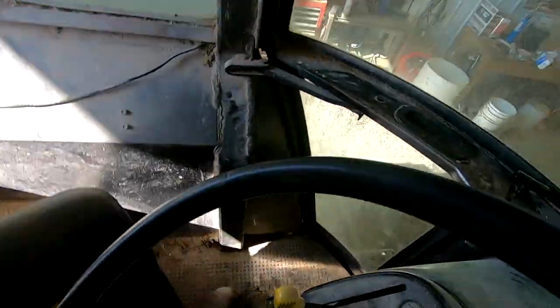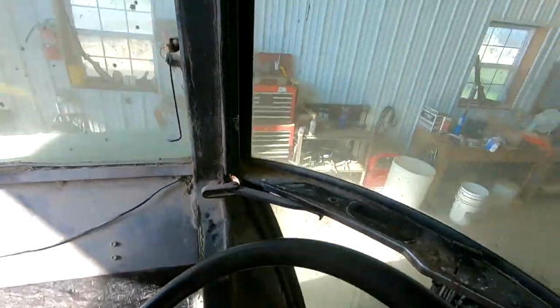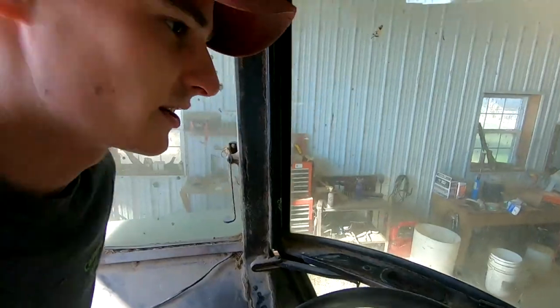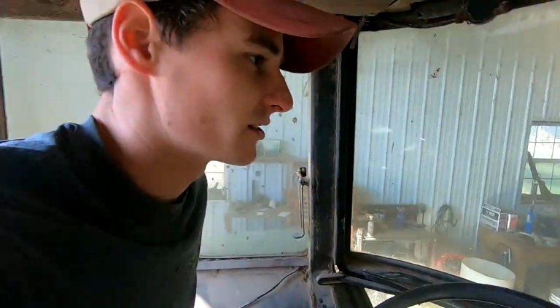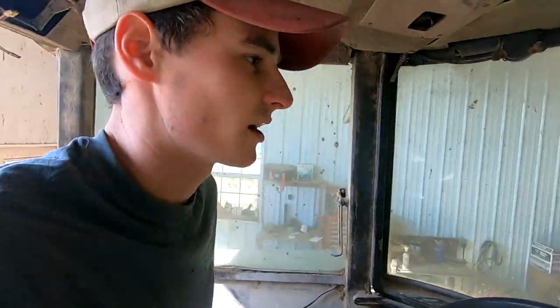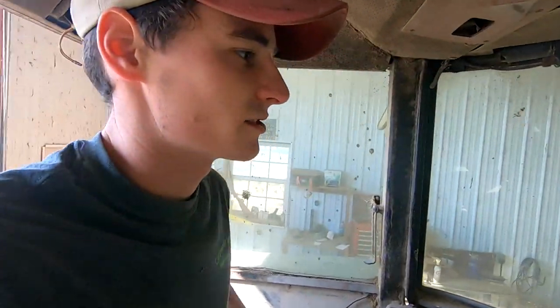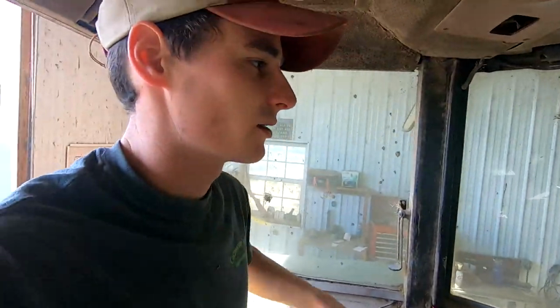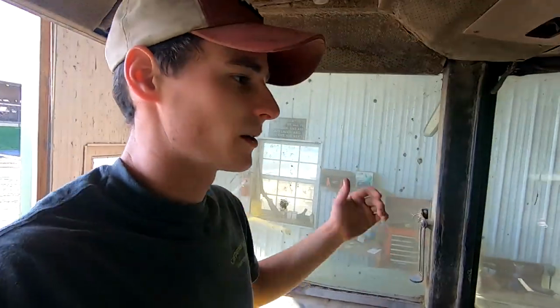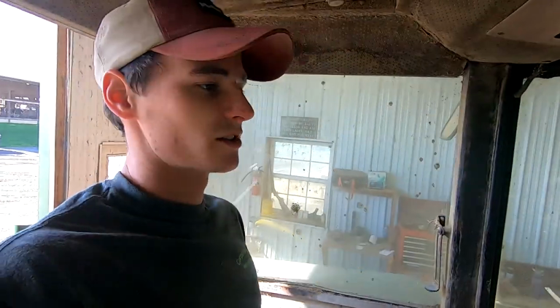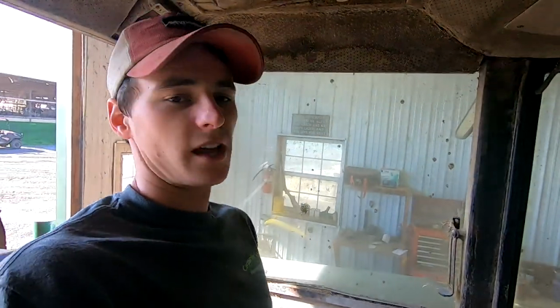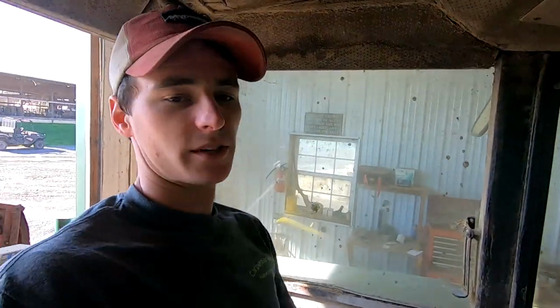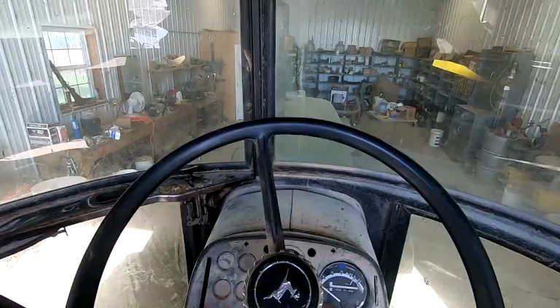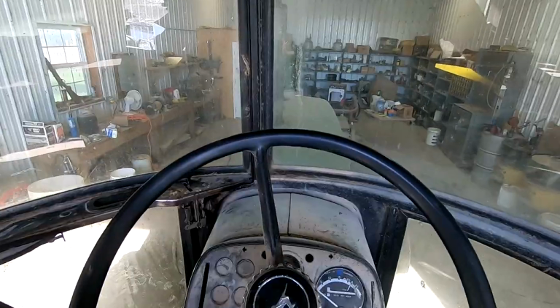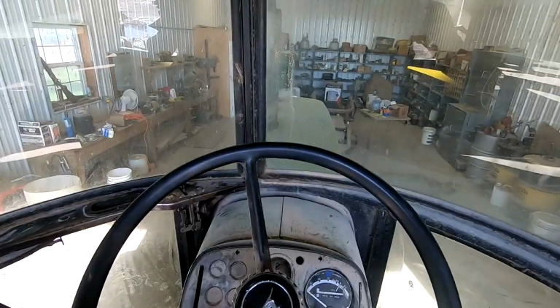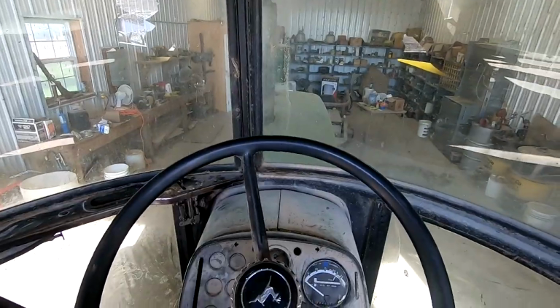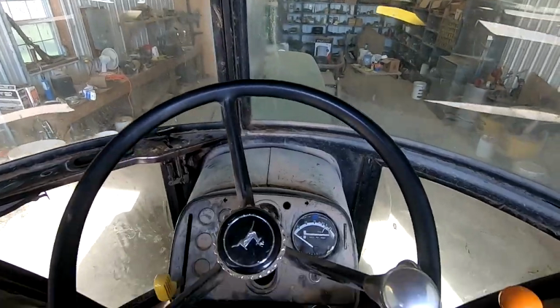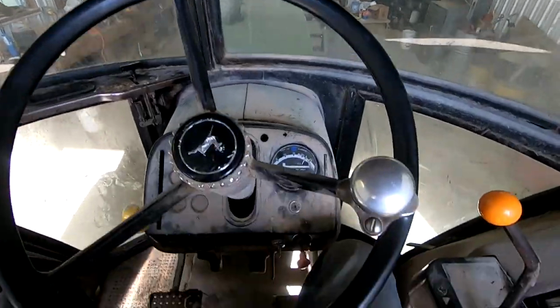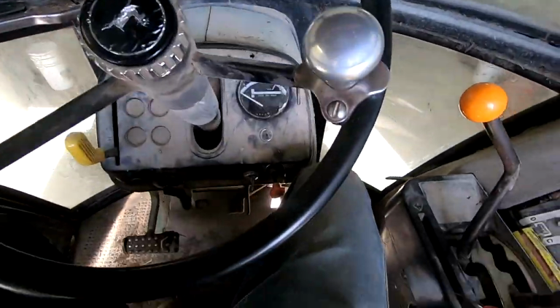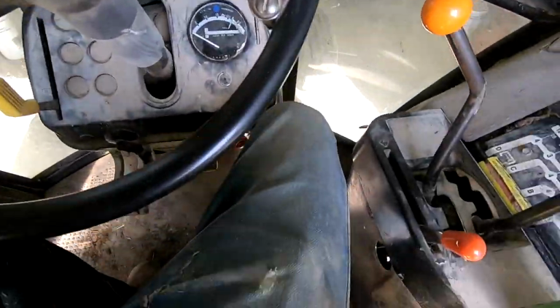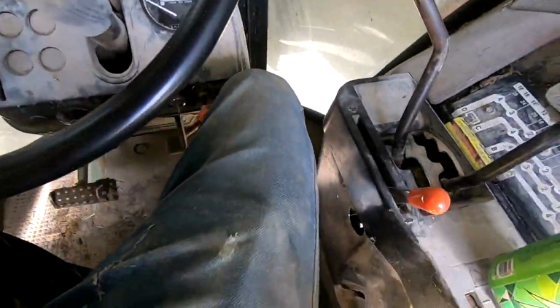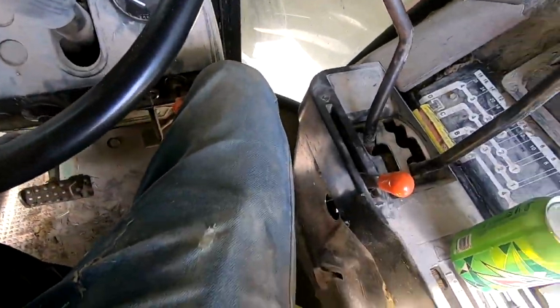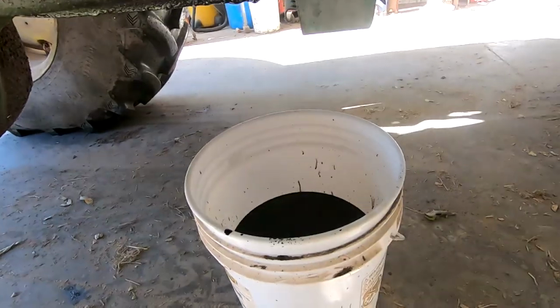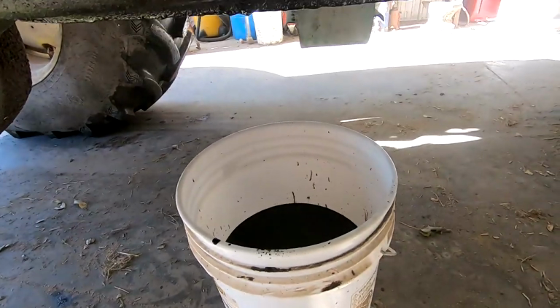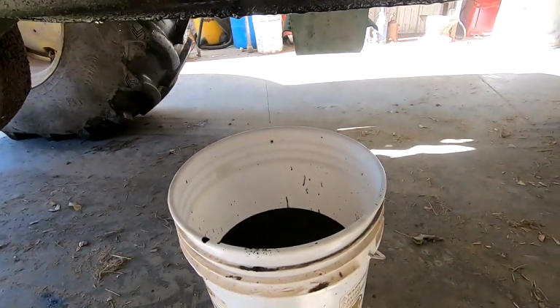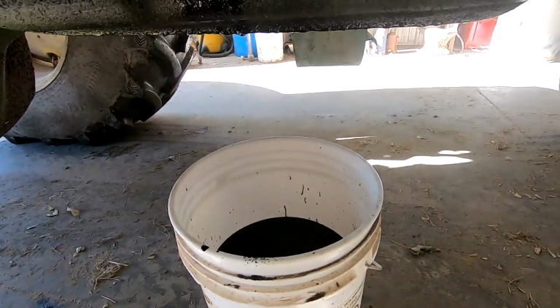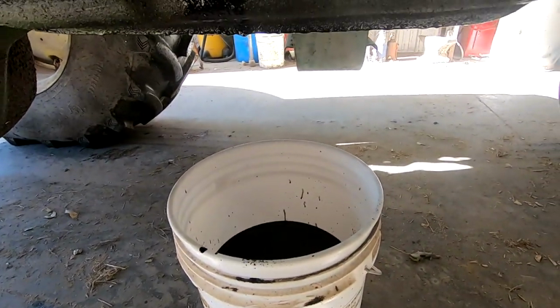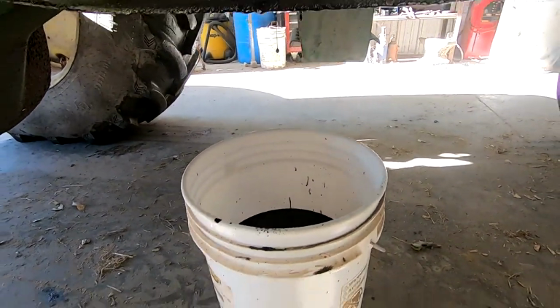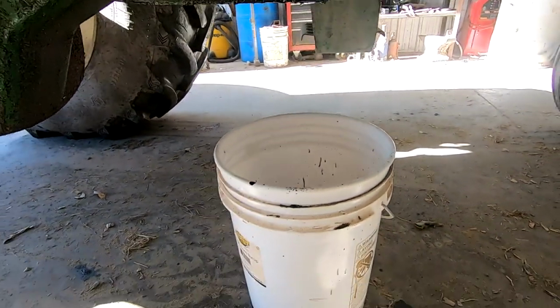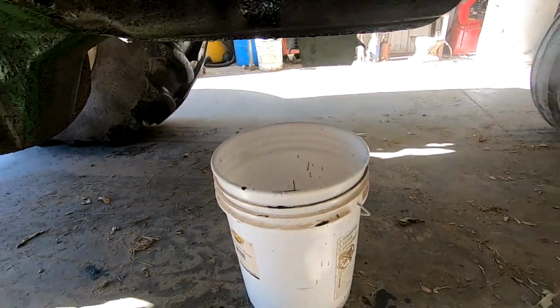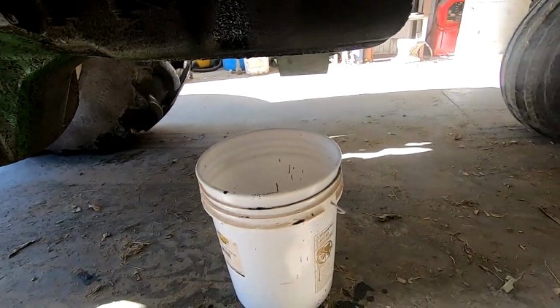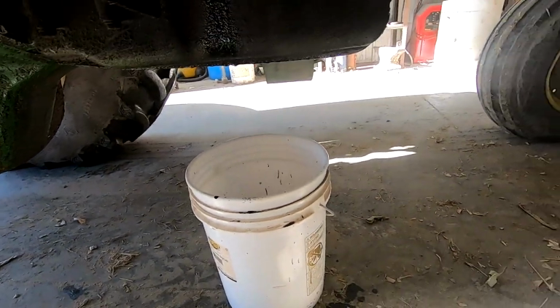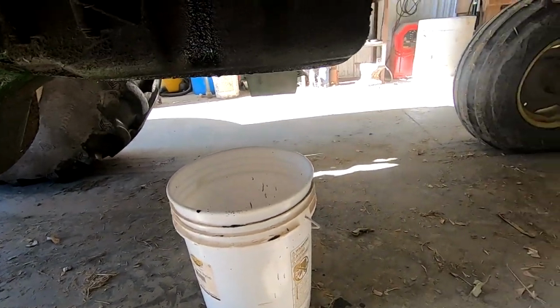We're always in and out of this tractor — it's not like we're spending tons of time in here. It's not ideal I guess, but it was just dripping there. That's good enough.